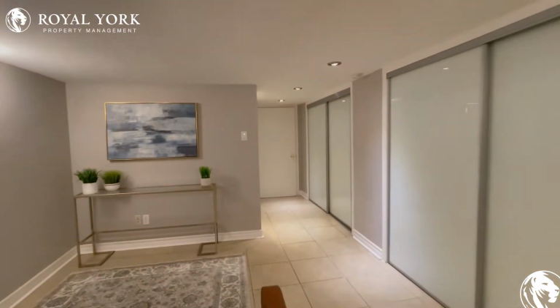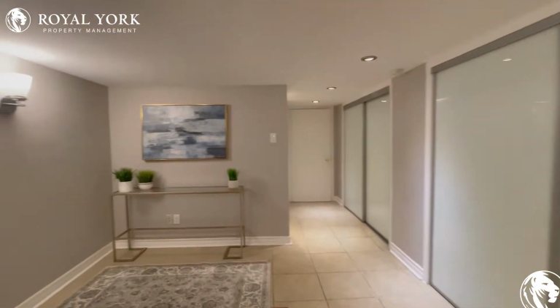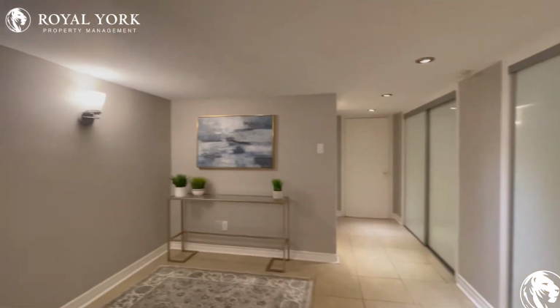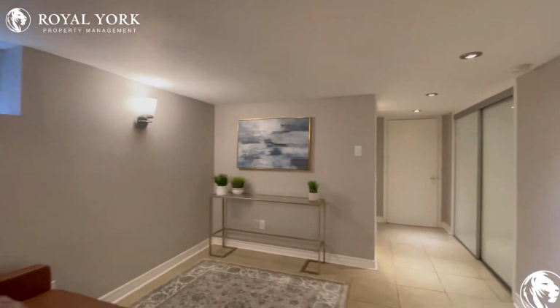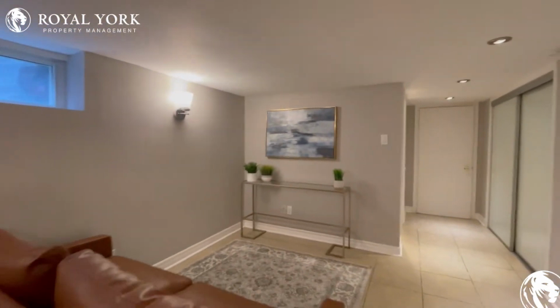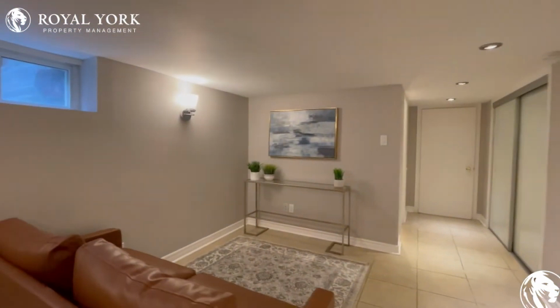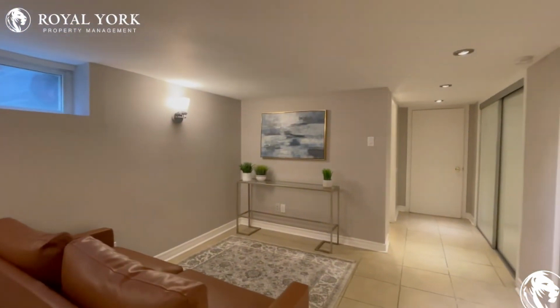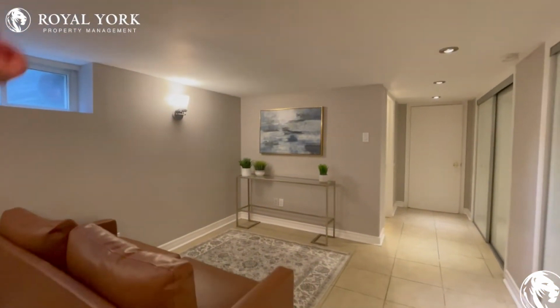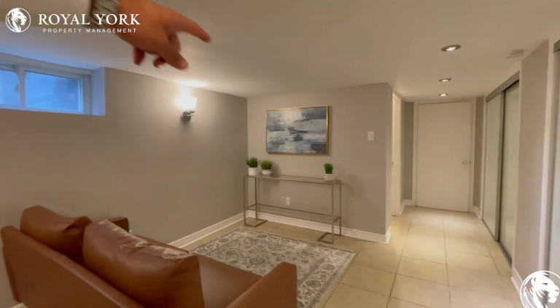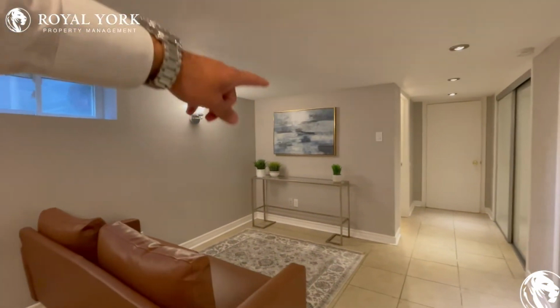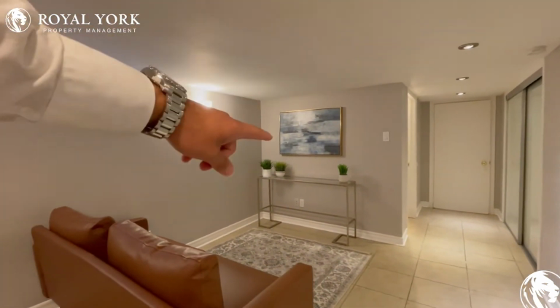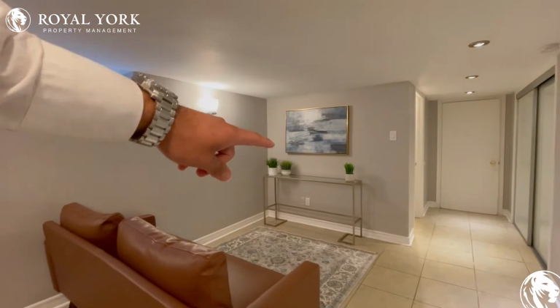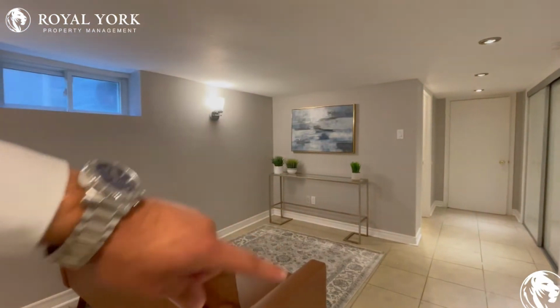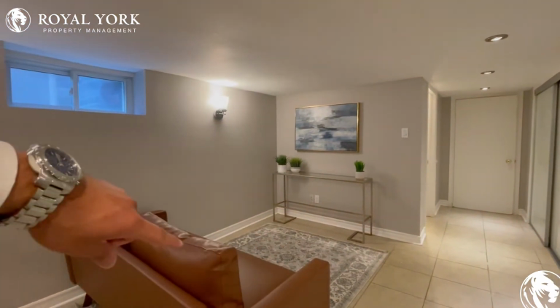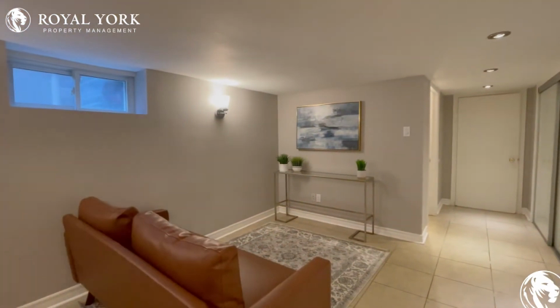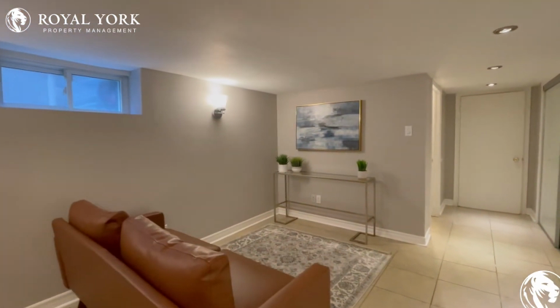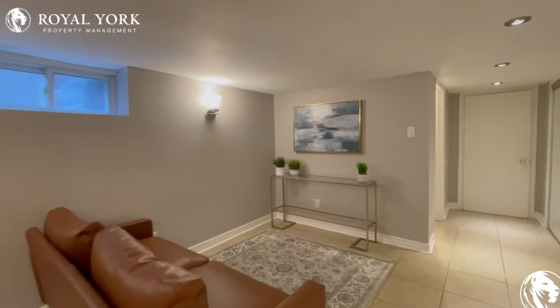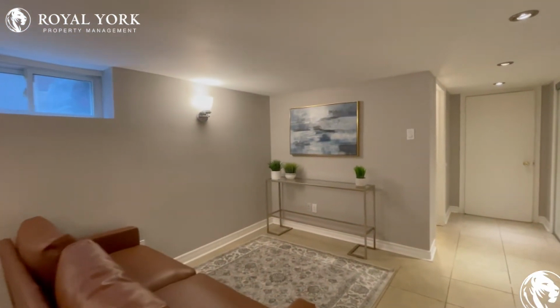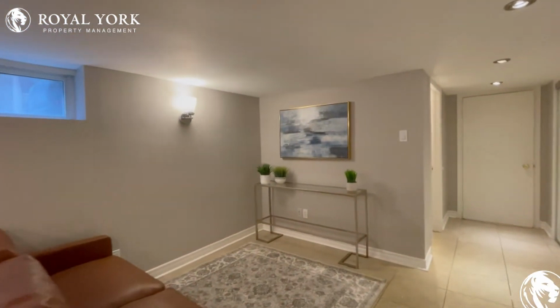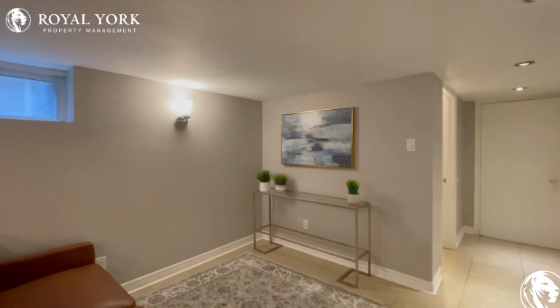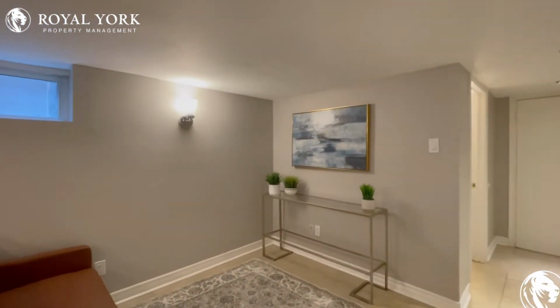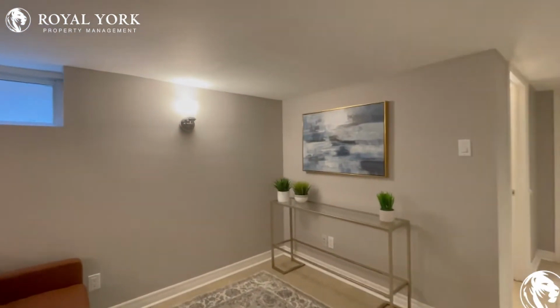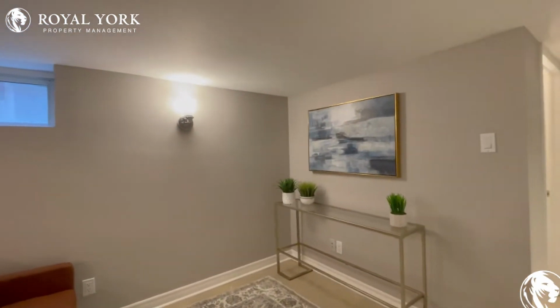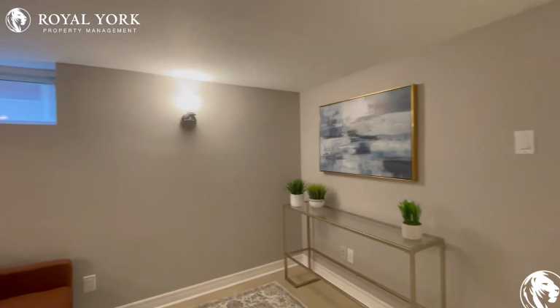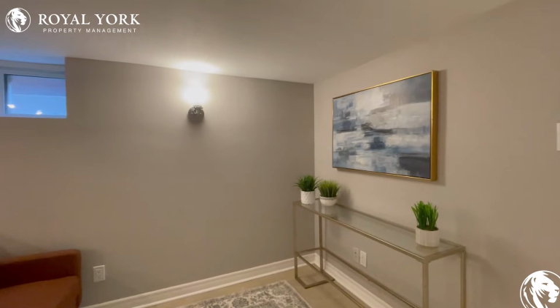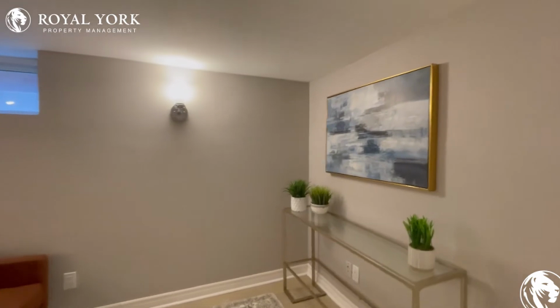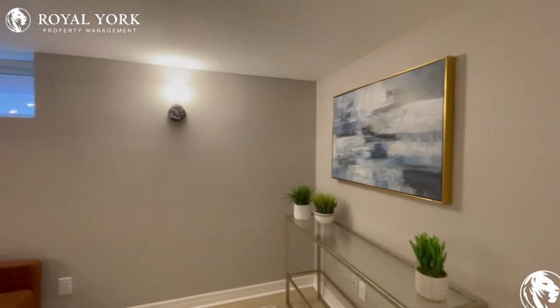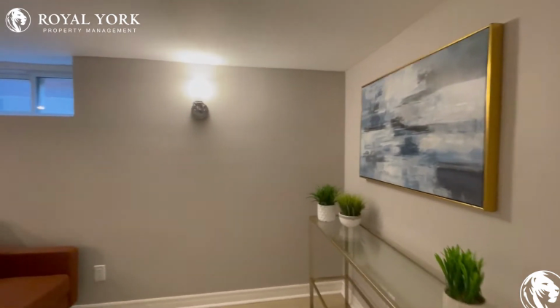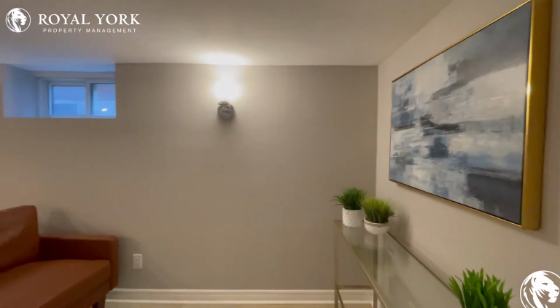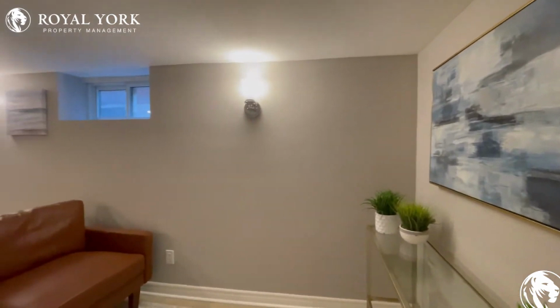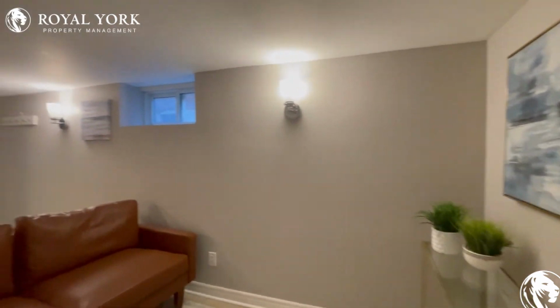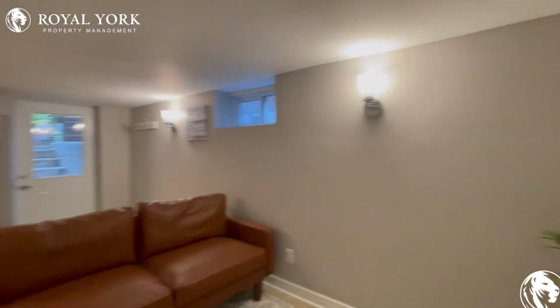Coming in, we have our main living area over here where you can put a TV in this corner, put a nice L-shaped sectional, and you have enough room here for a coffee table as well.